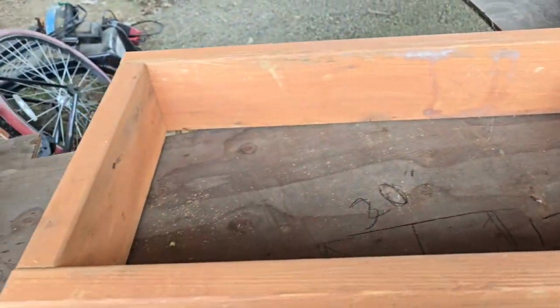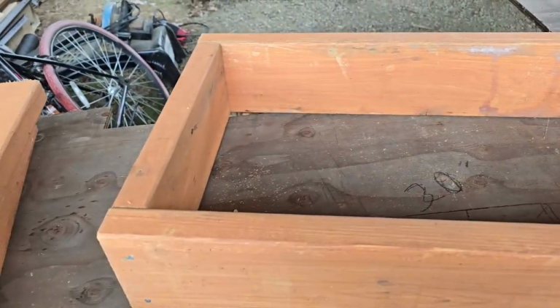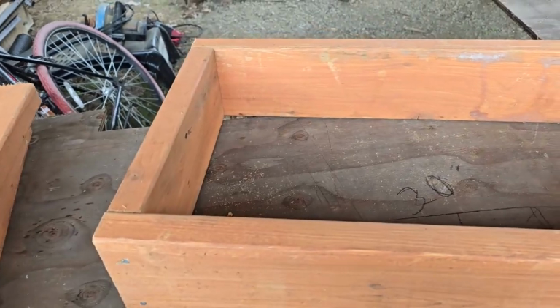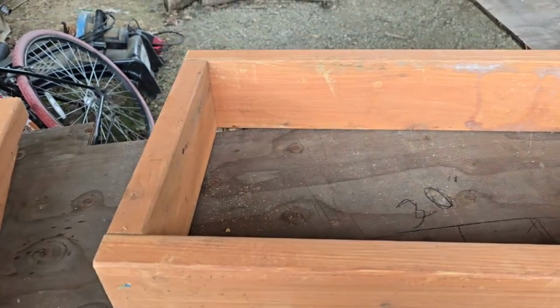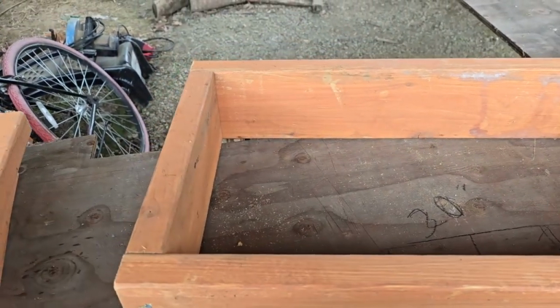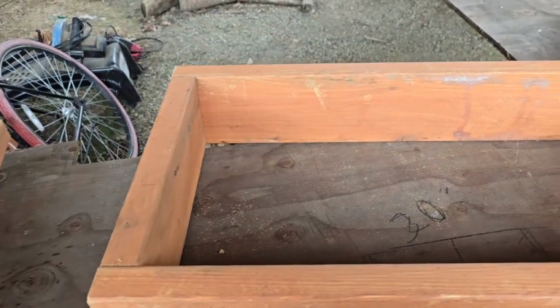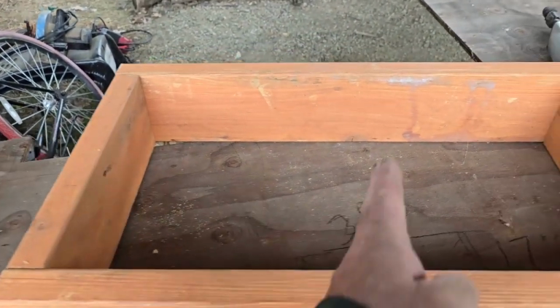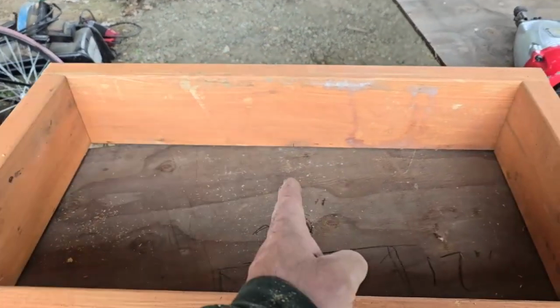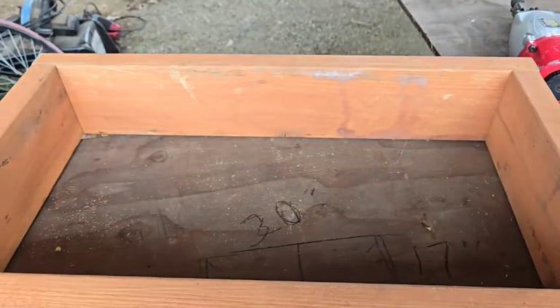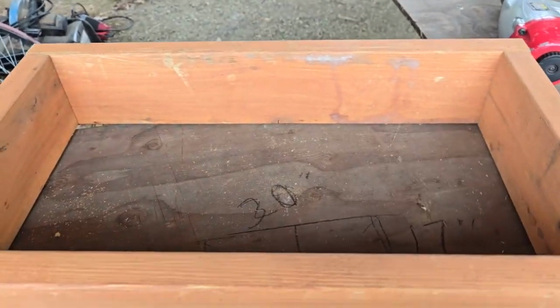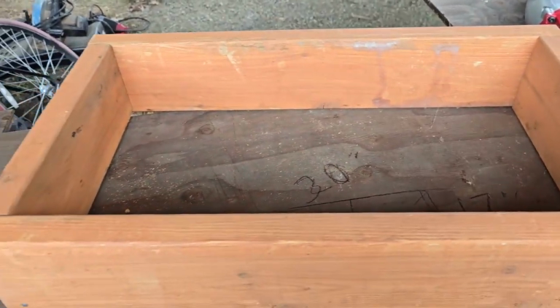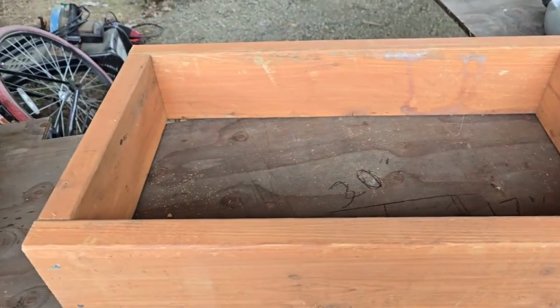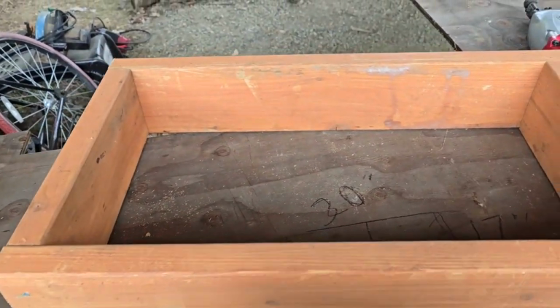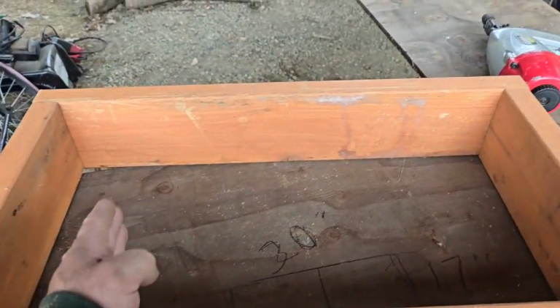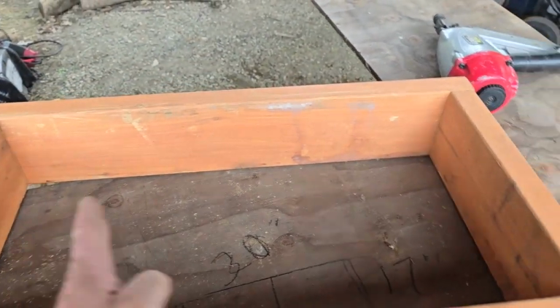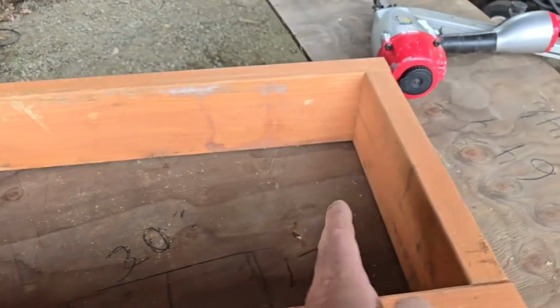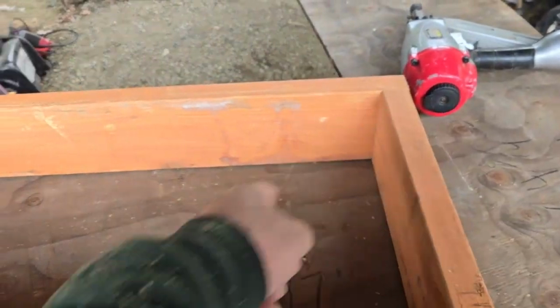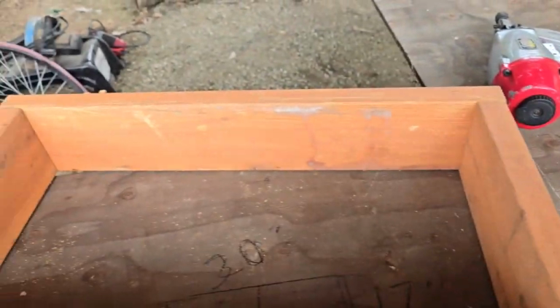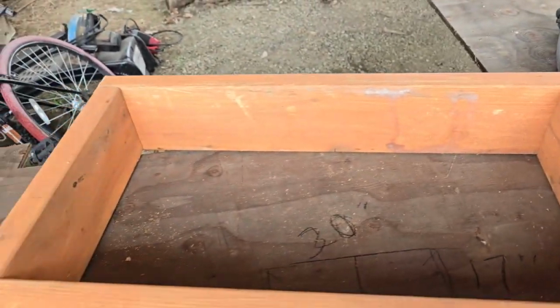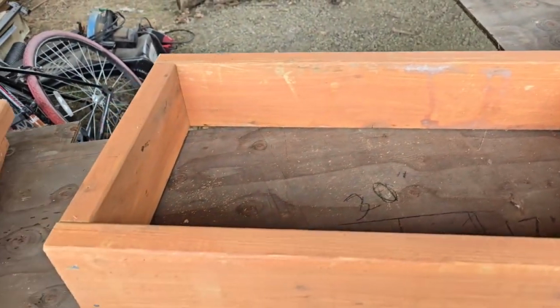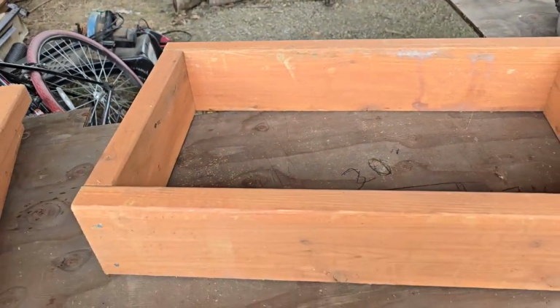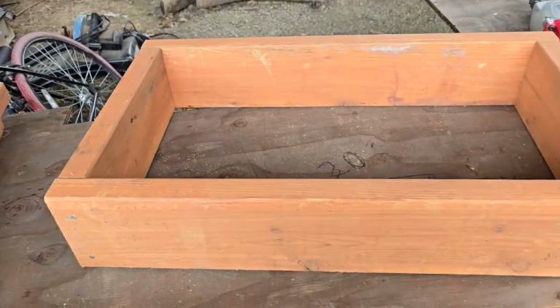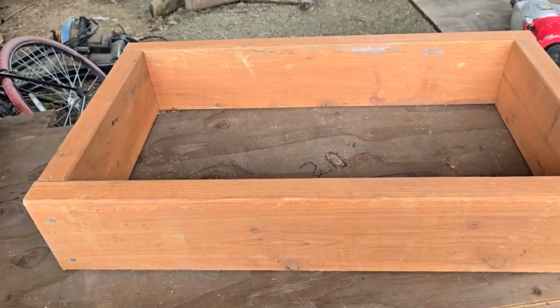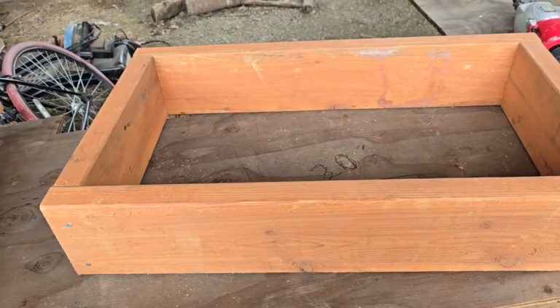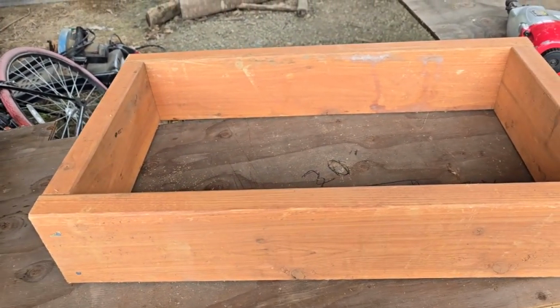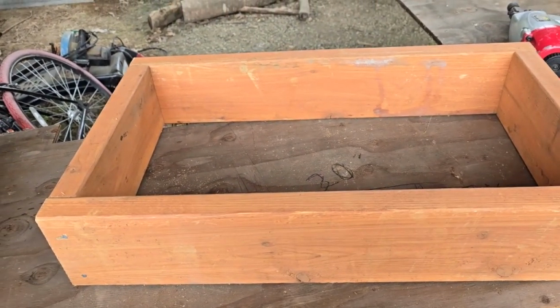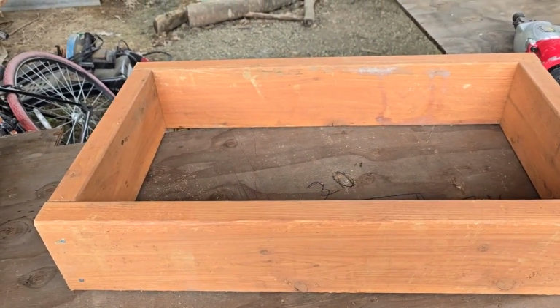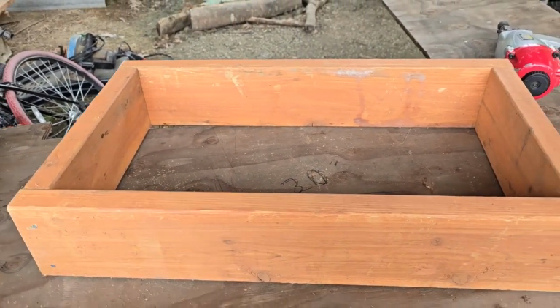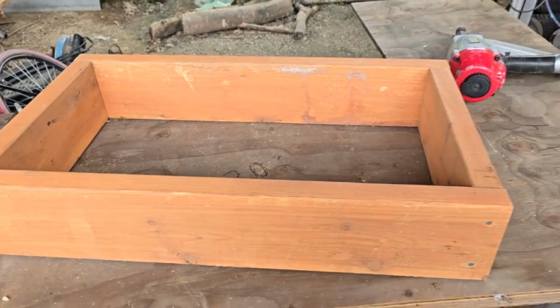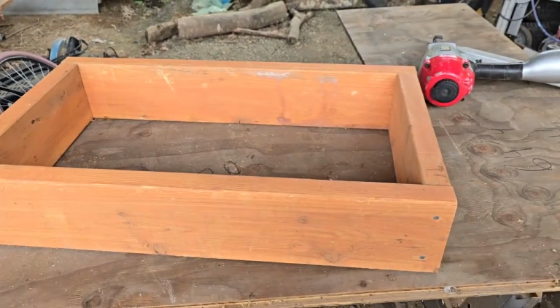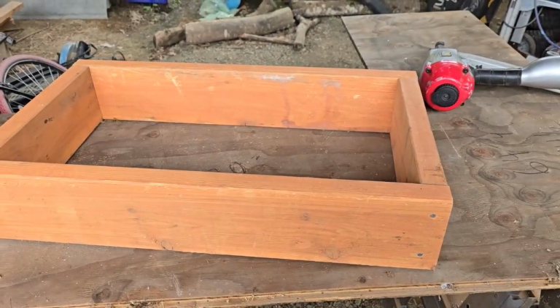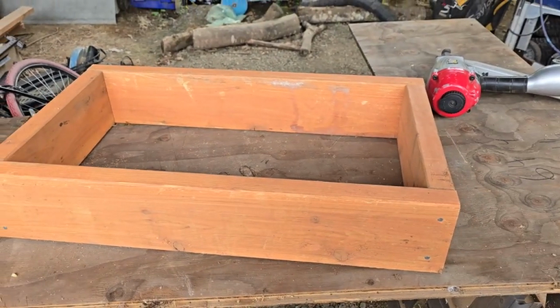So this is our outside frame. We'll put another board here, and then we'll end up putting another board here and here, because I'm going to 45 the edges to box it — to picture frame it. So that's step one.